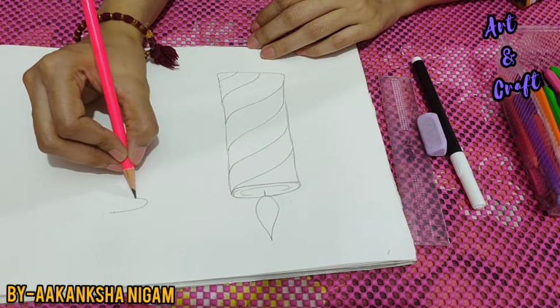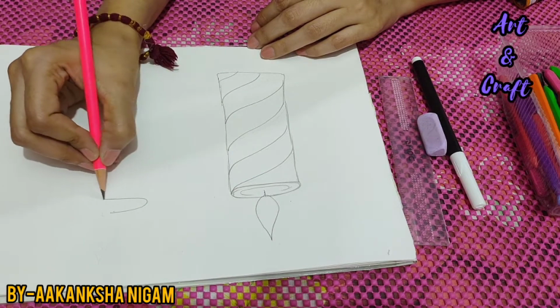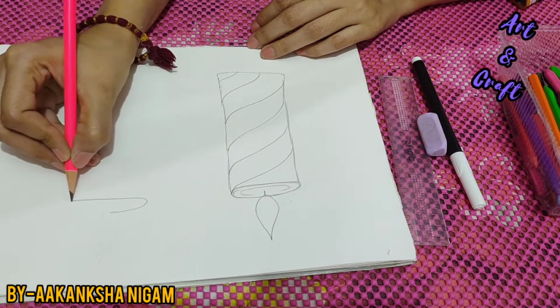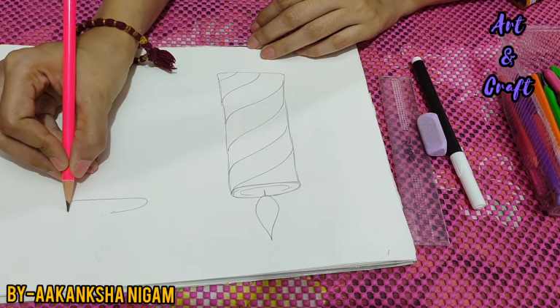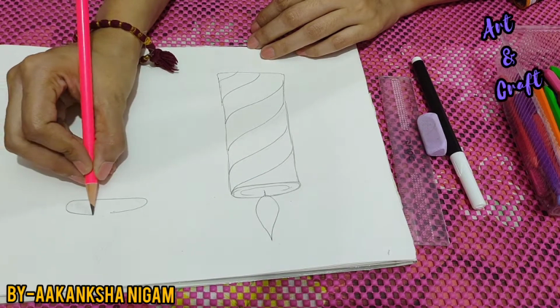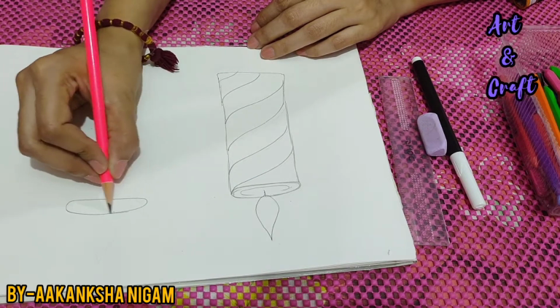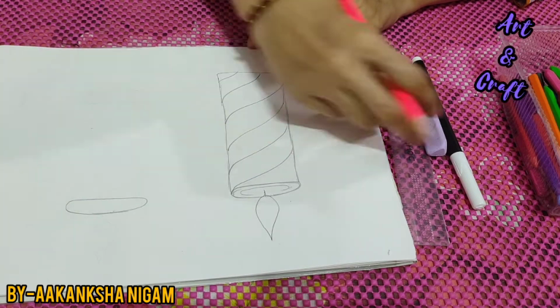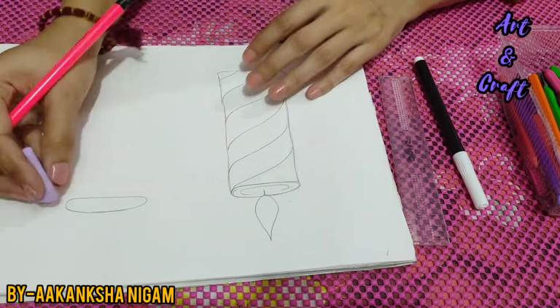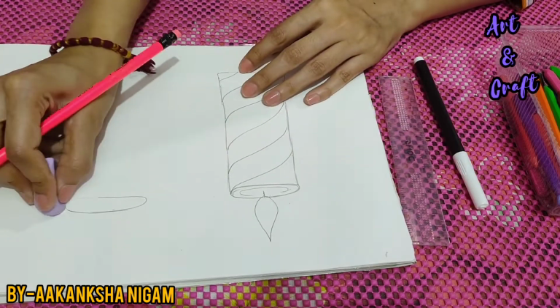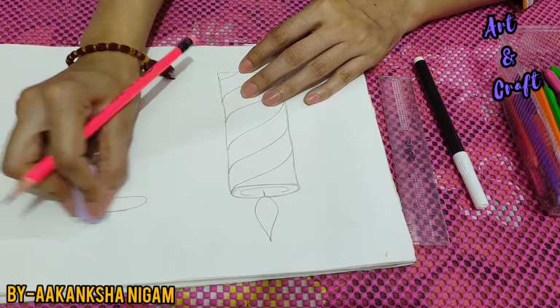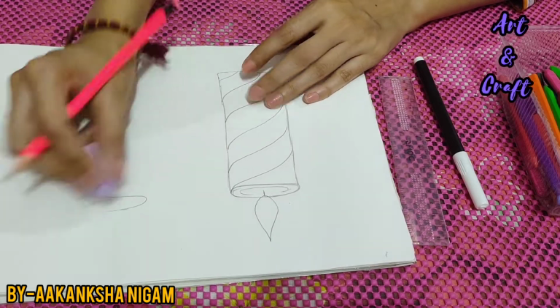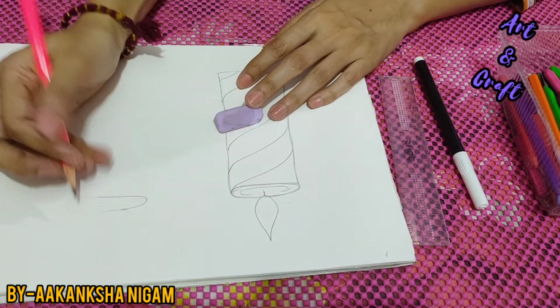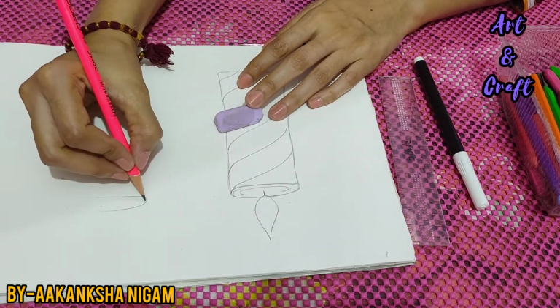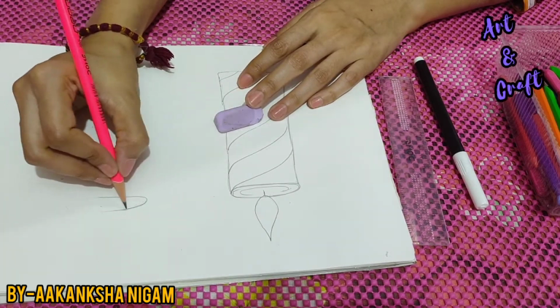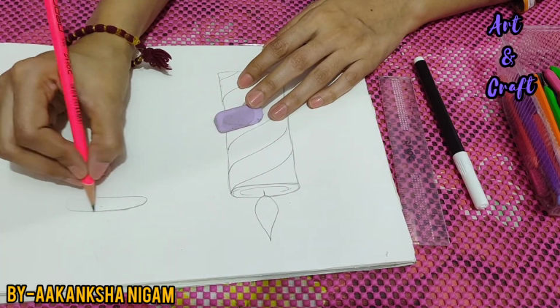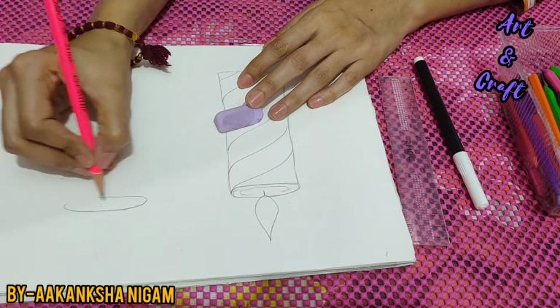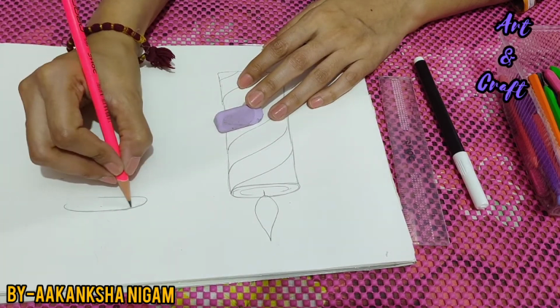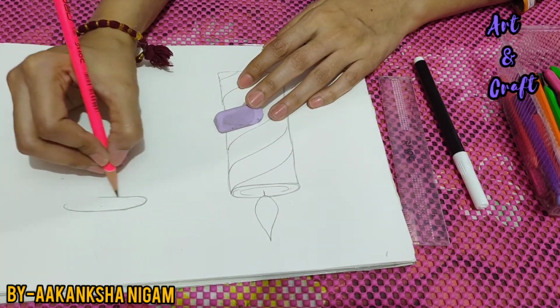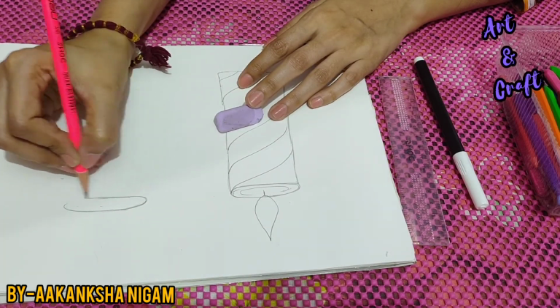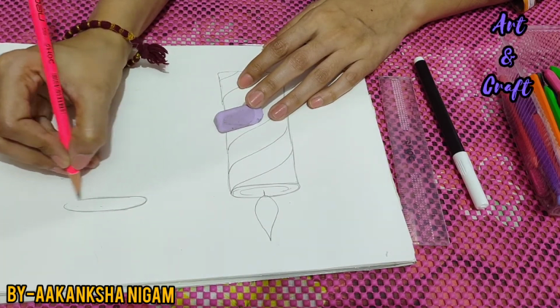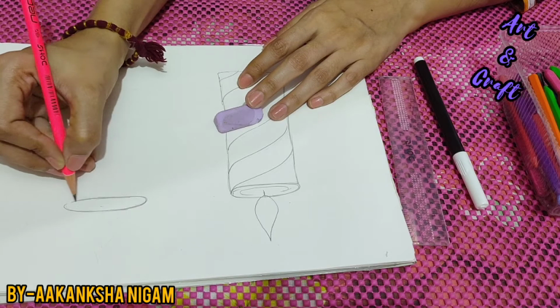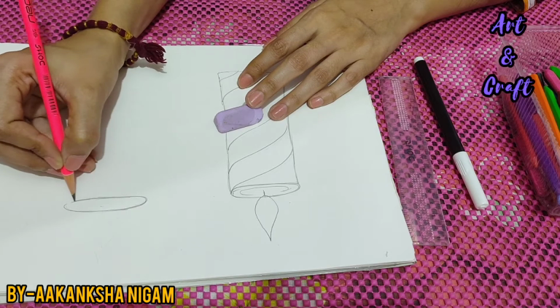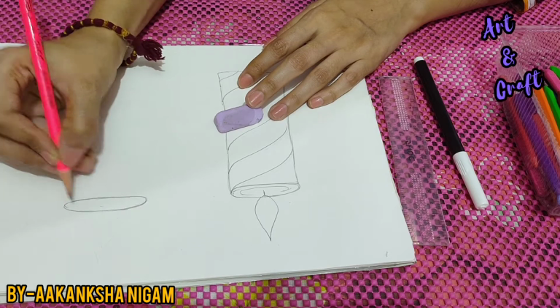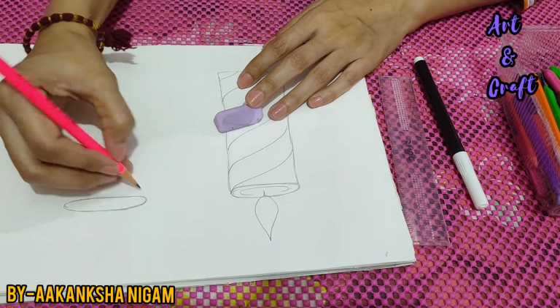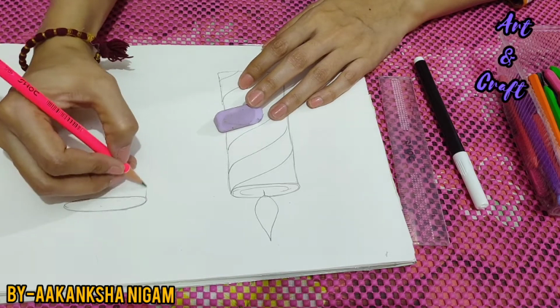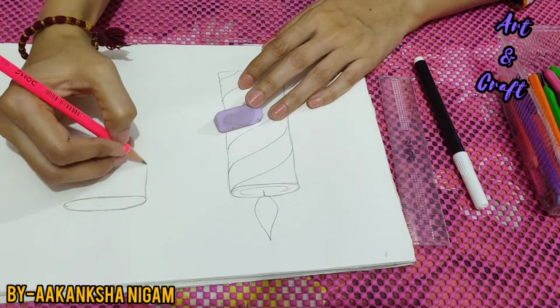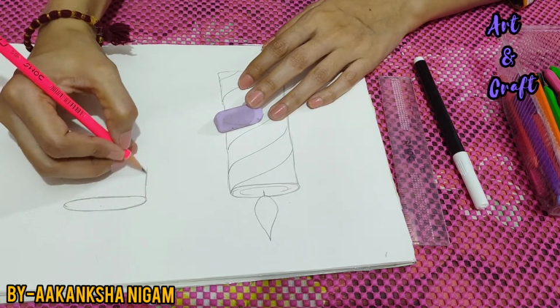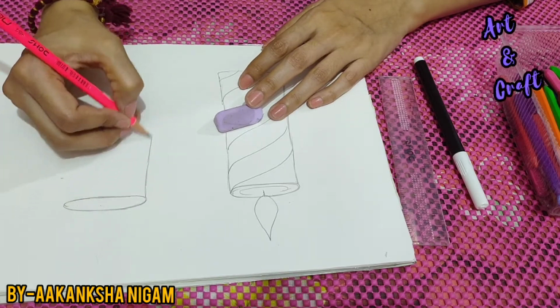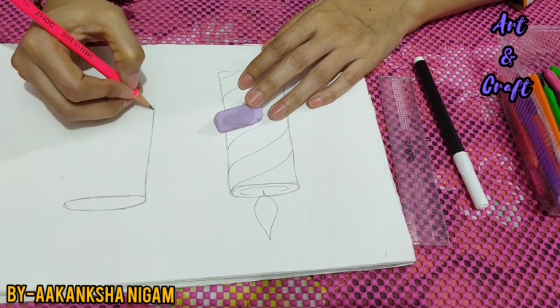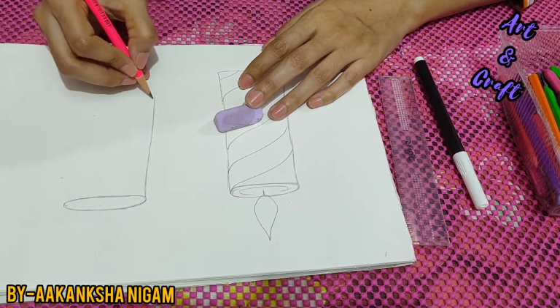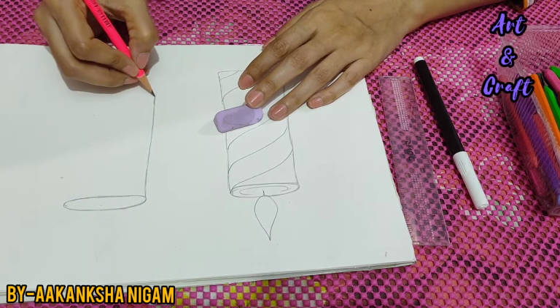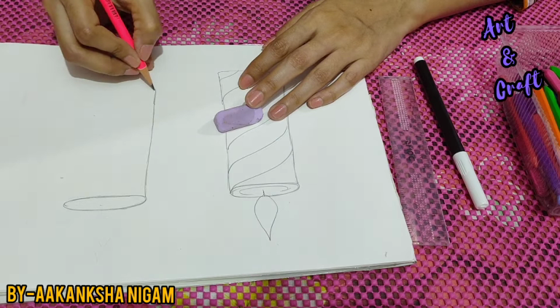Now we will draw a second one, the same way. First we will draw an oval shape, like this way, and again a kind of a tube — candles.